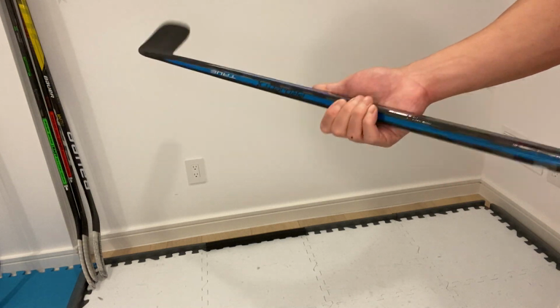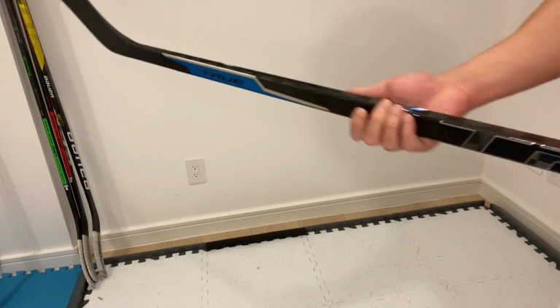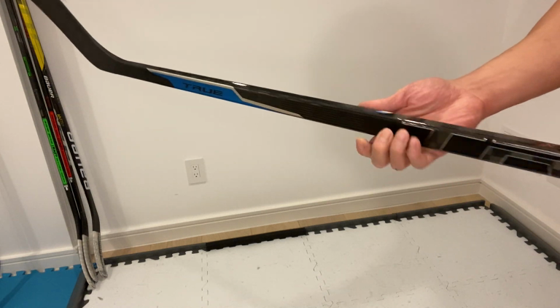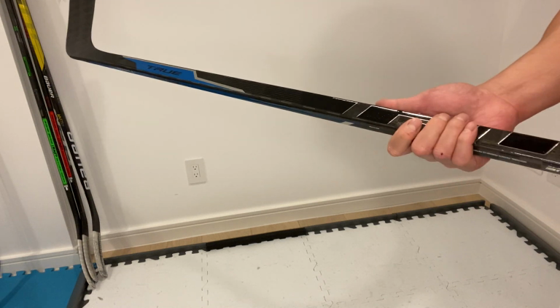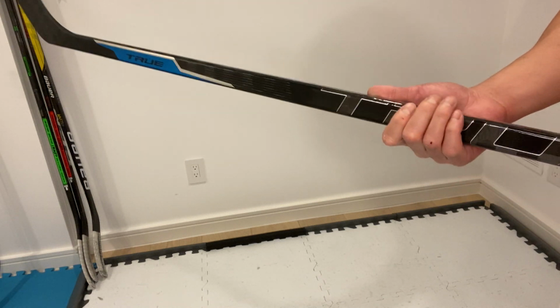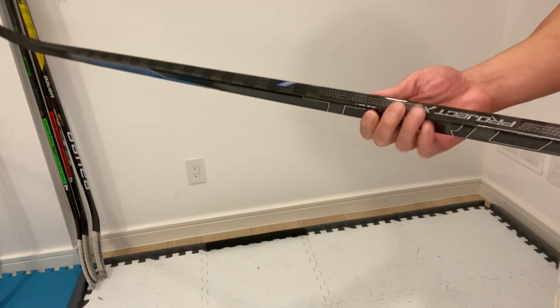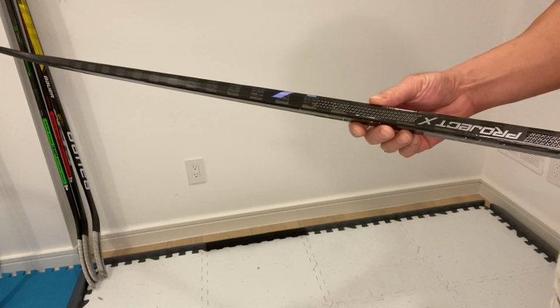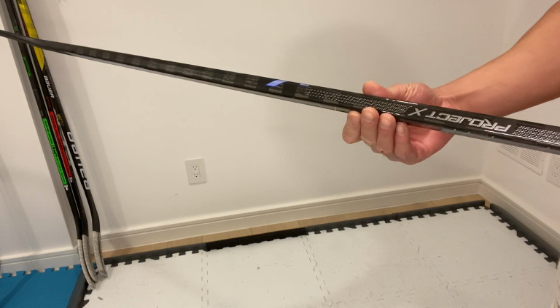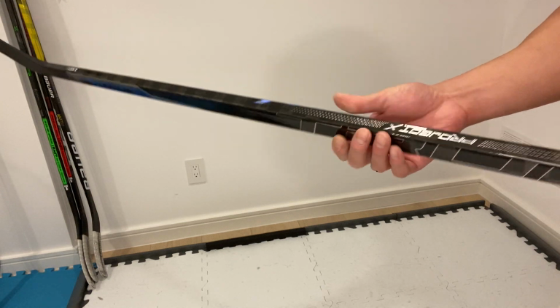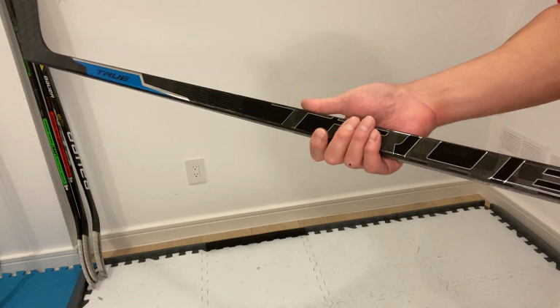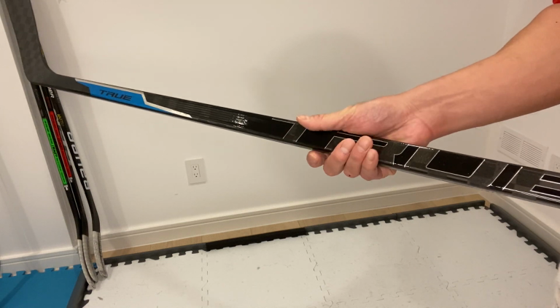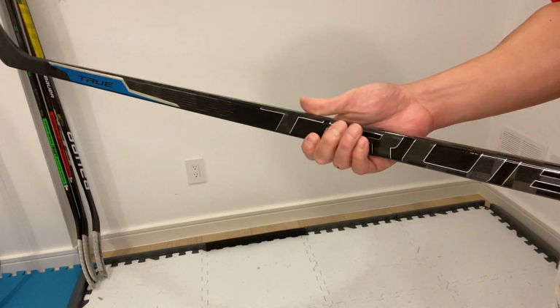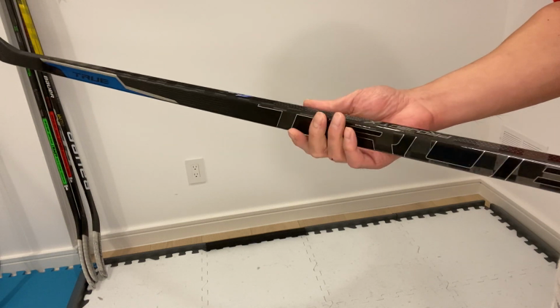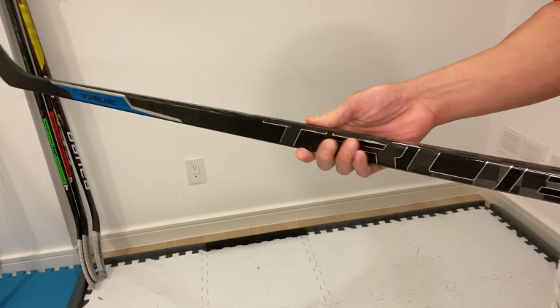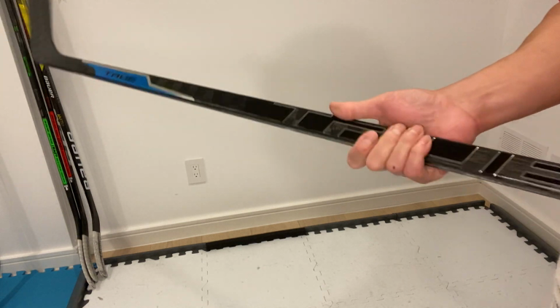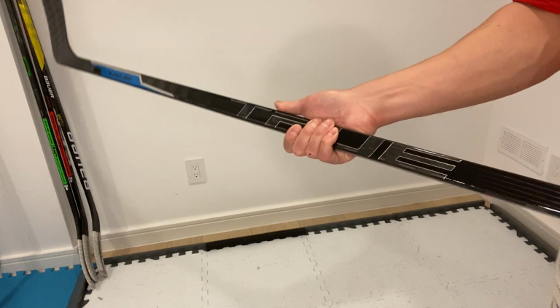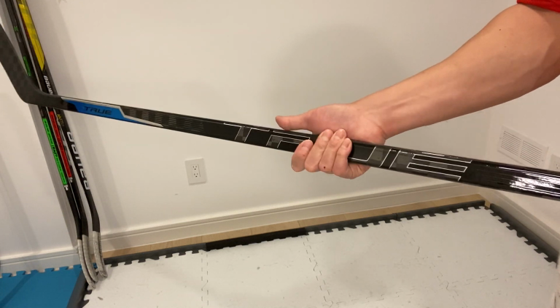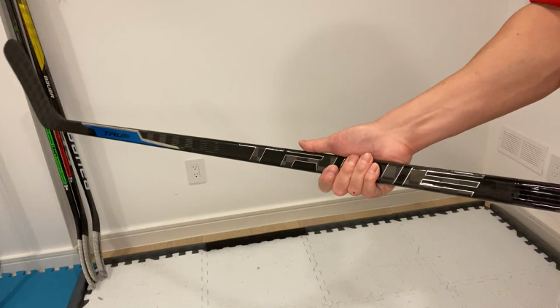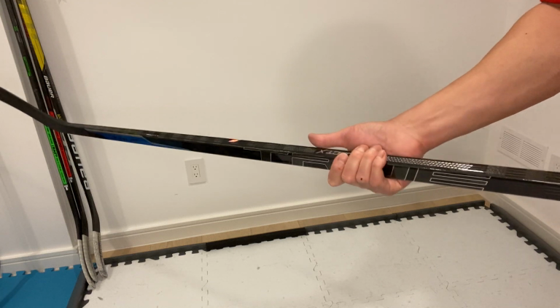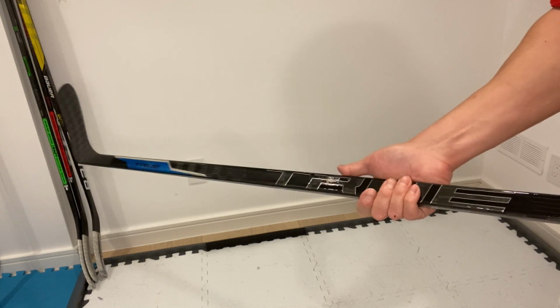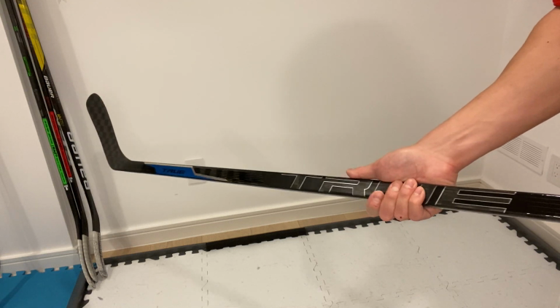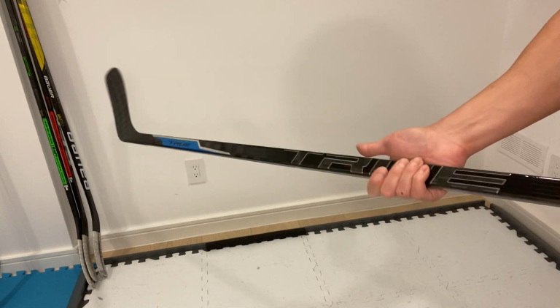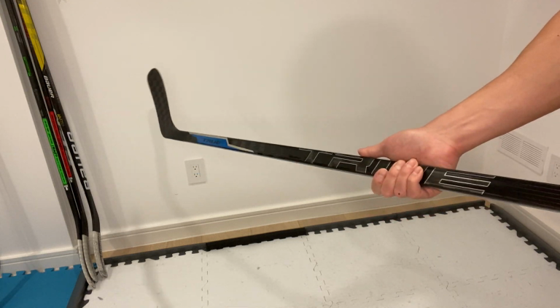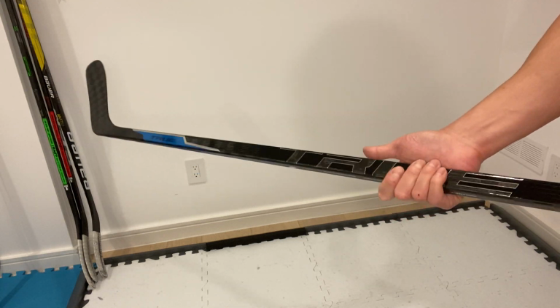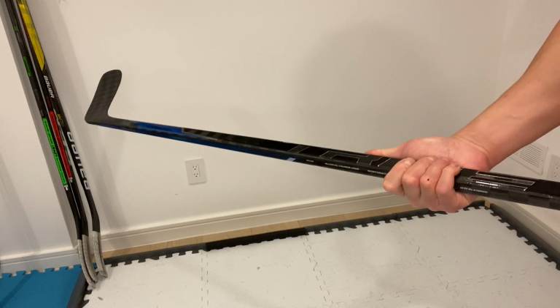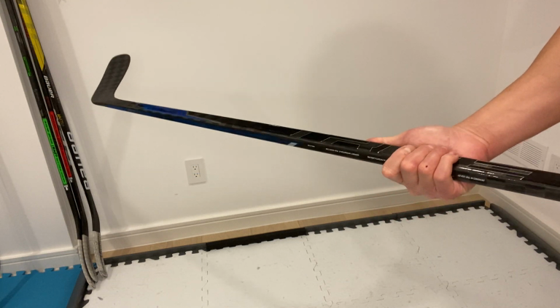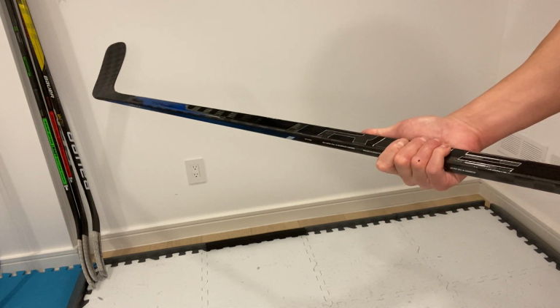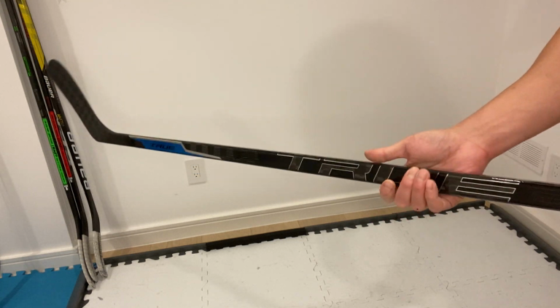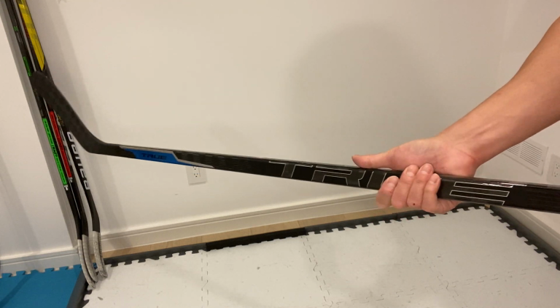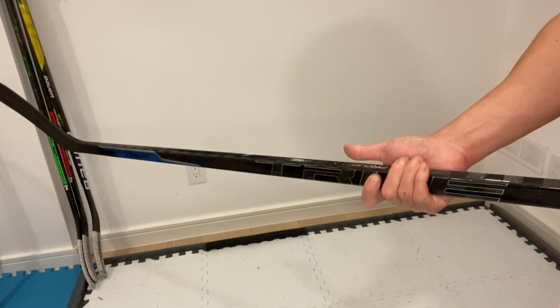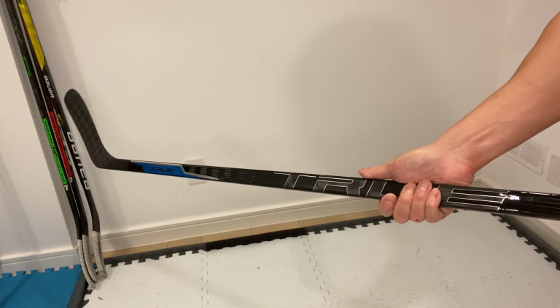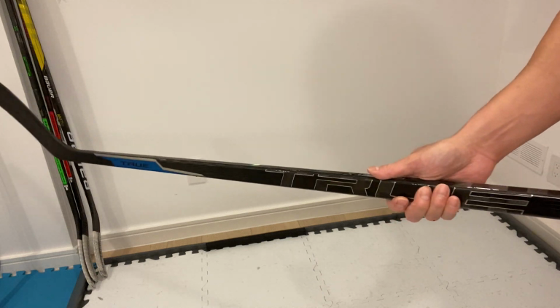The shaft shape is a straight sidewall with a square corner, so it gives a boxy feel to it. For me personally, I really like the boxy shafts, so it's really comfortable for me.